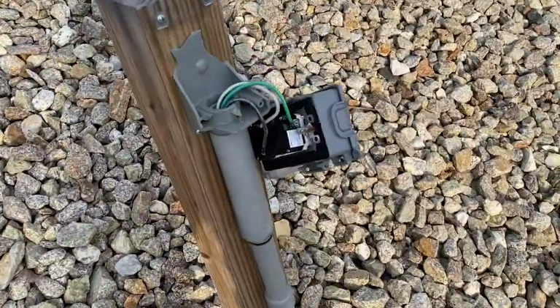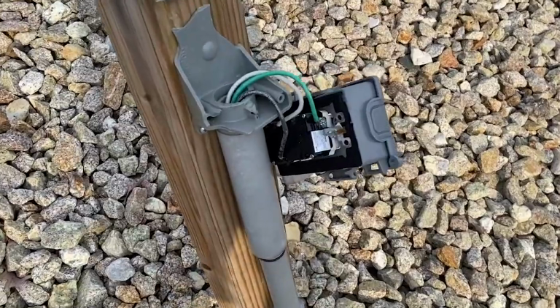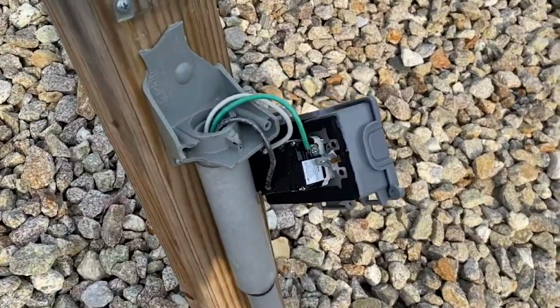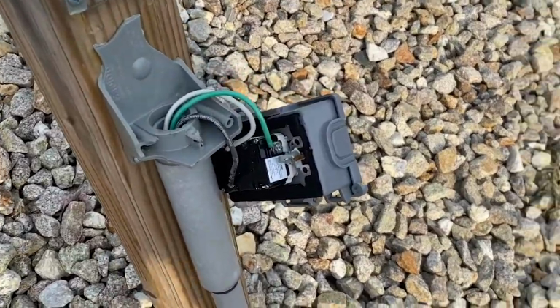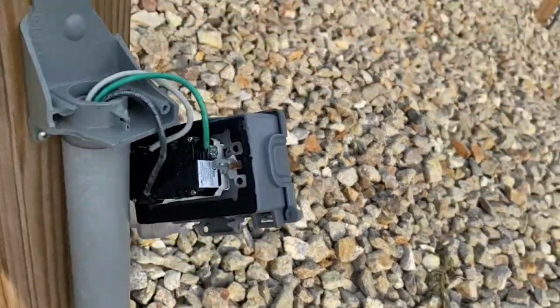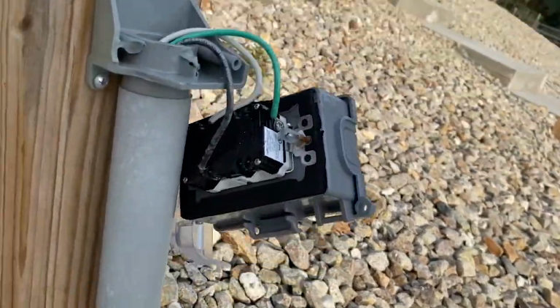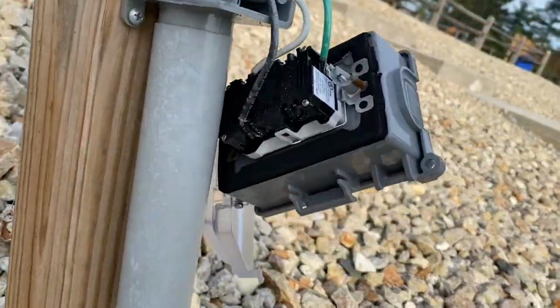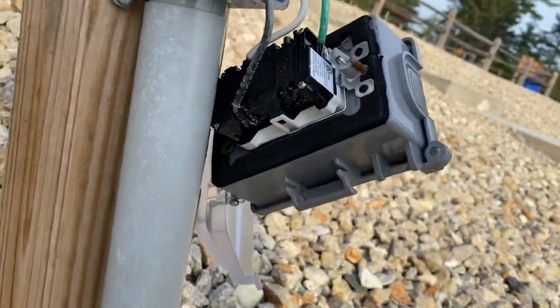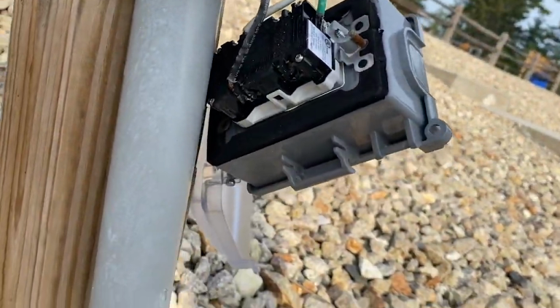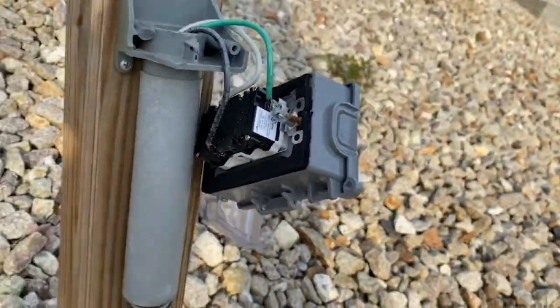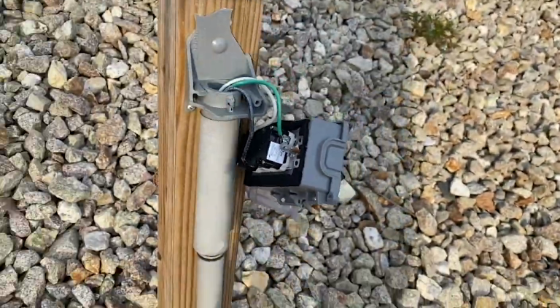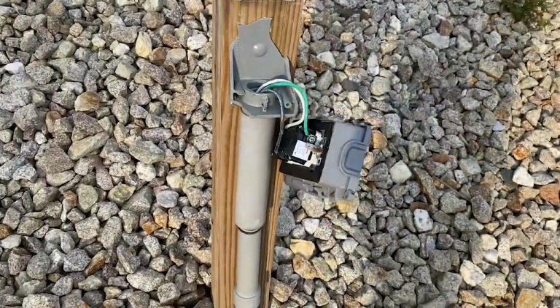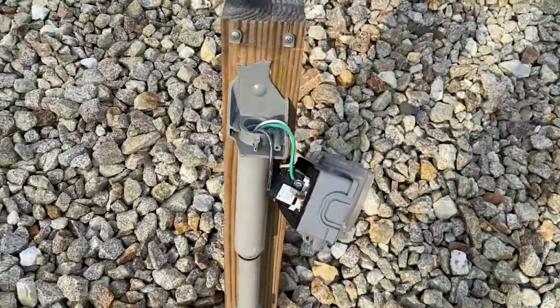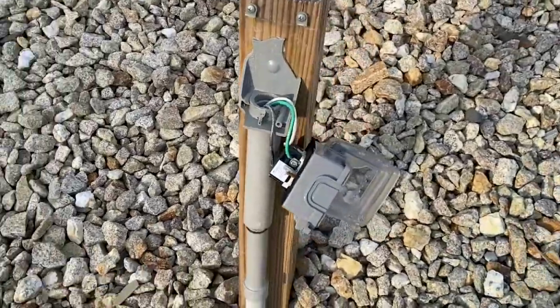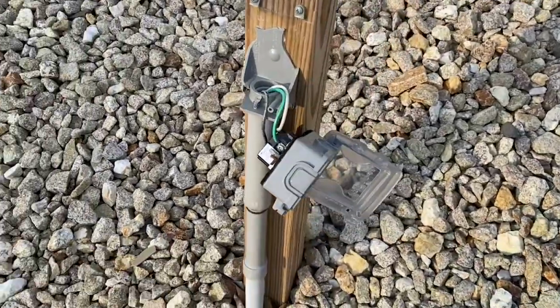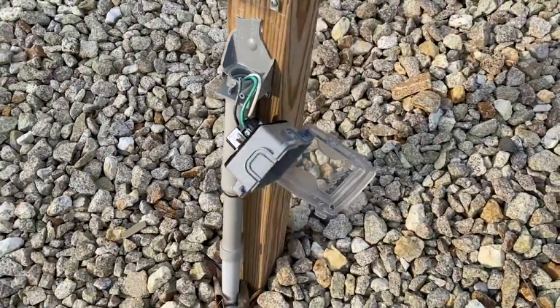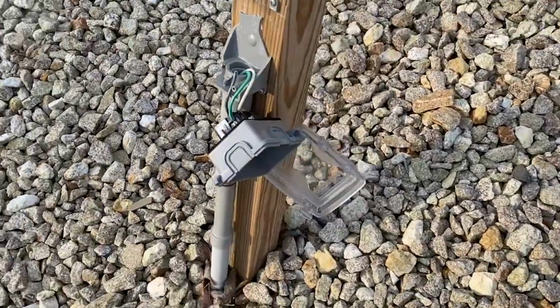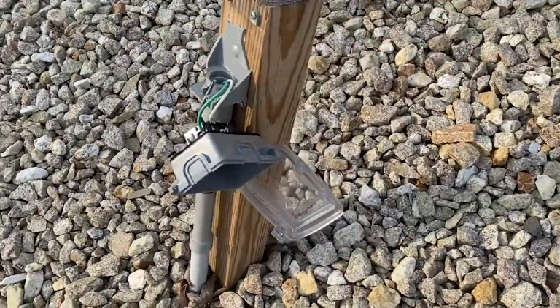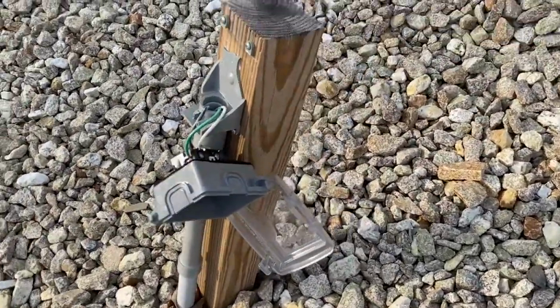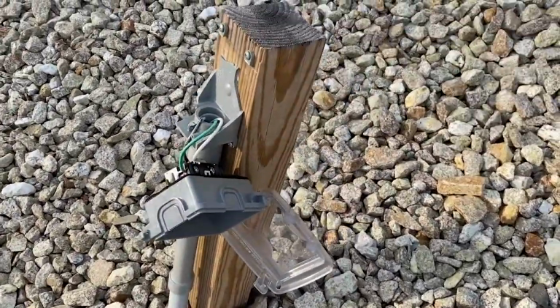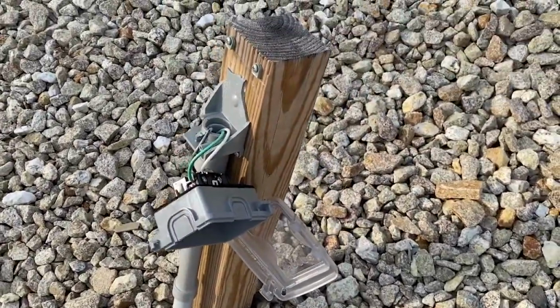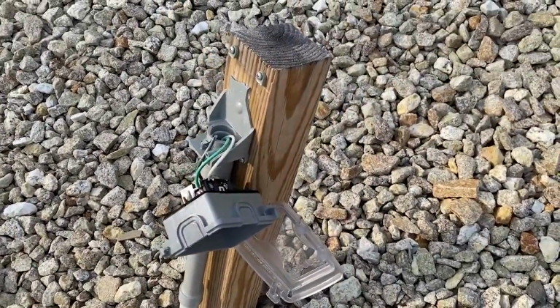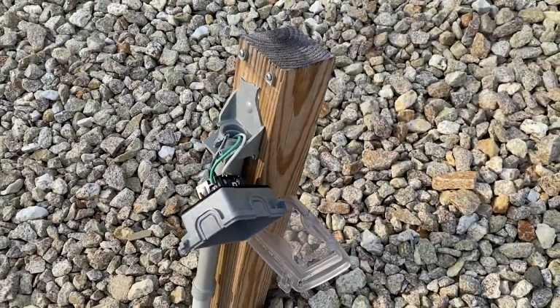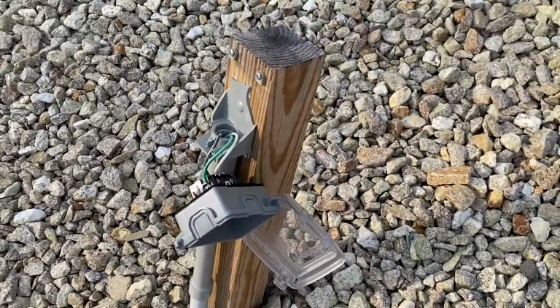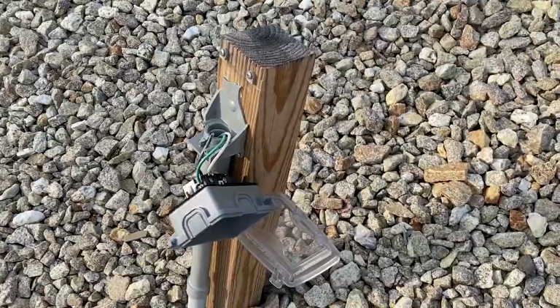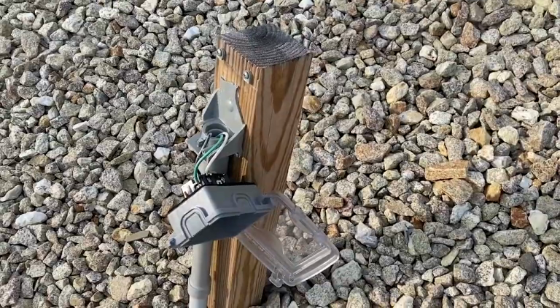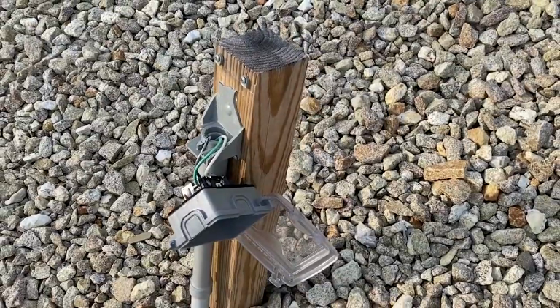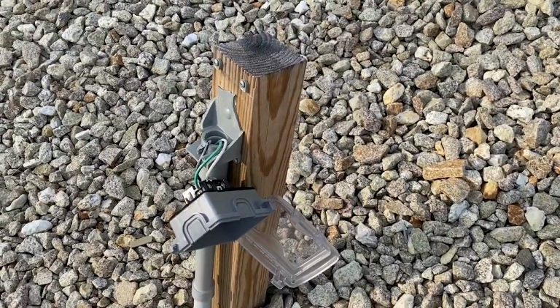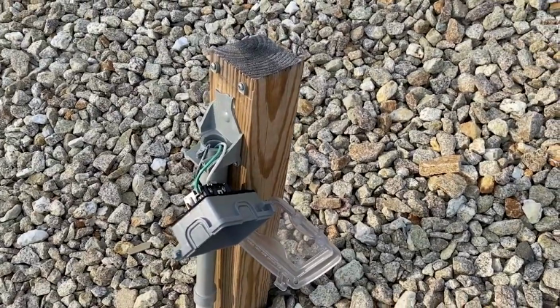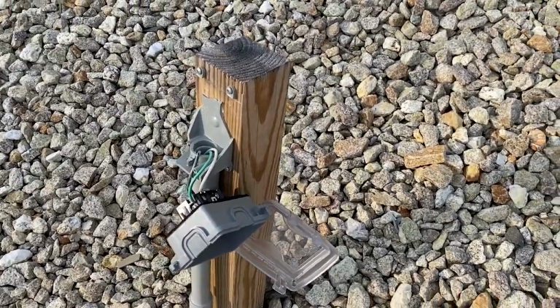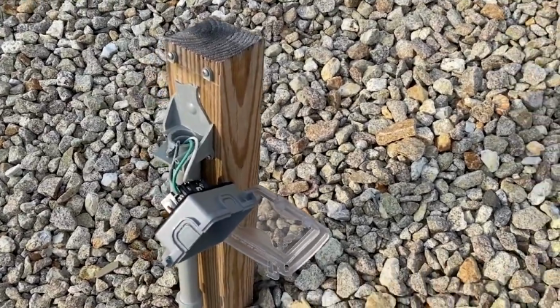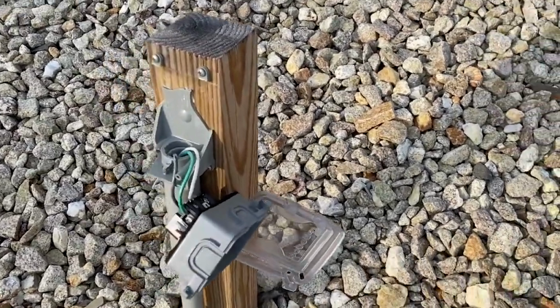There's this whole row of receptacles on these posts. This one is completely smashed. The box is broken. We've got energized wires sticking out and terminals. It can be very dangerous.